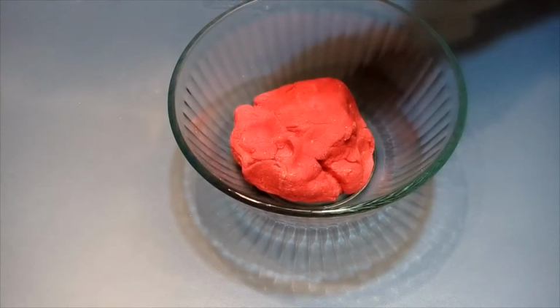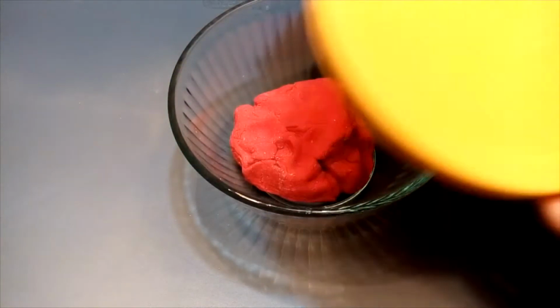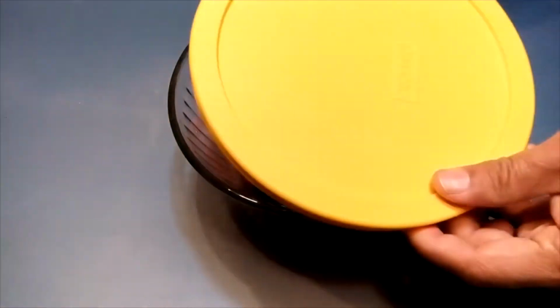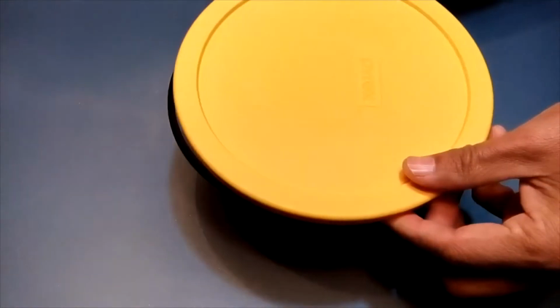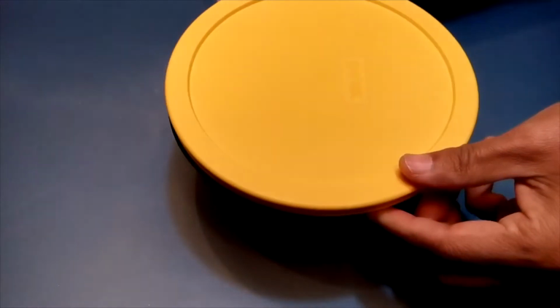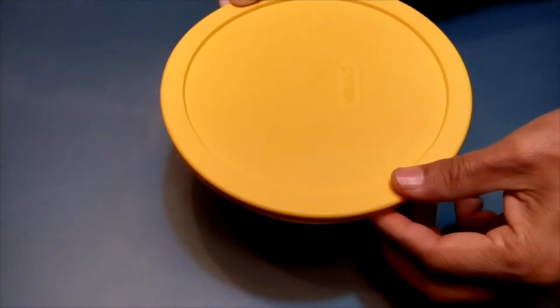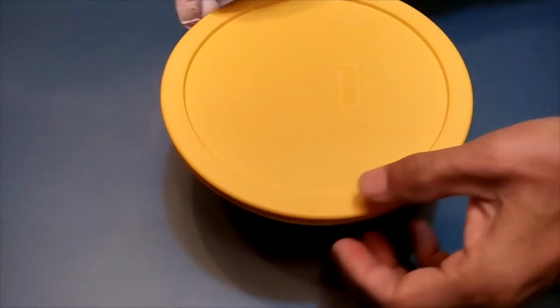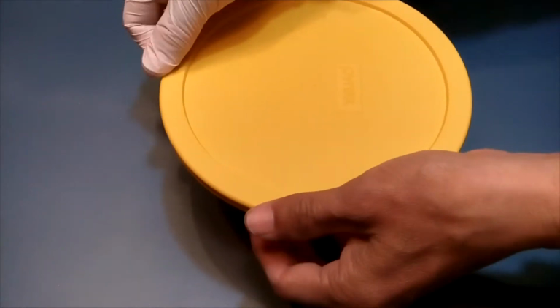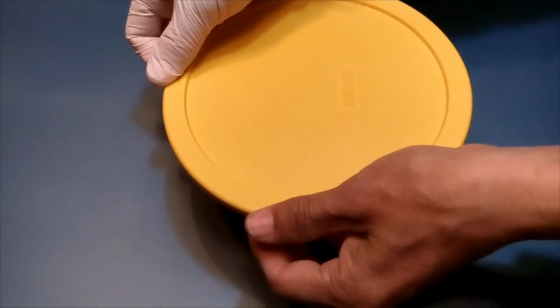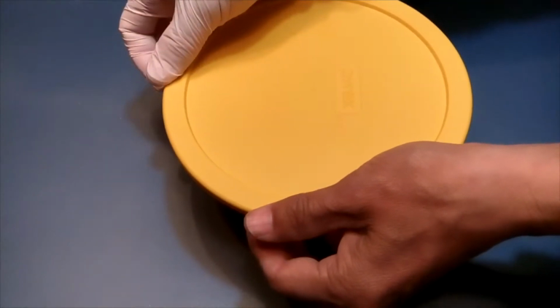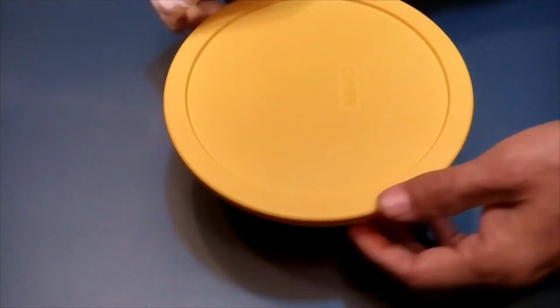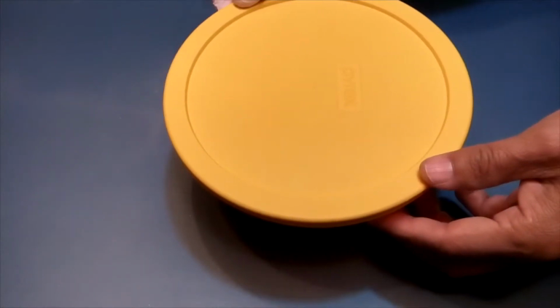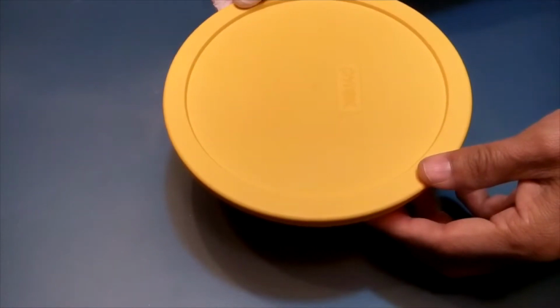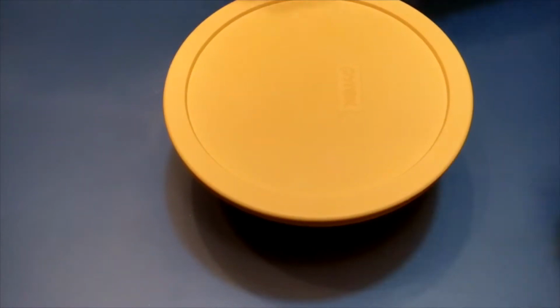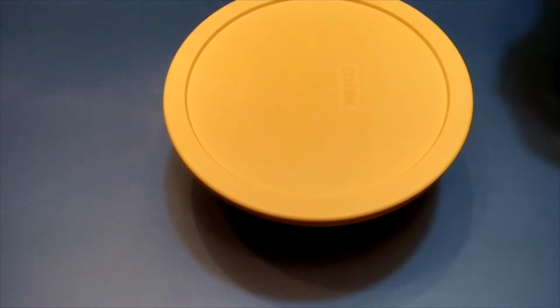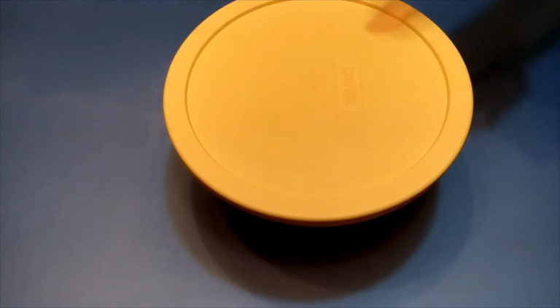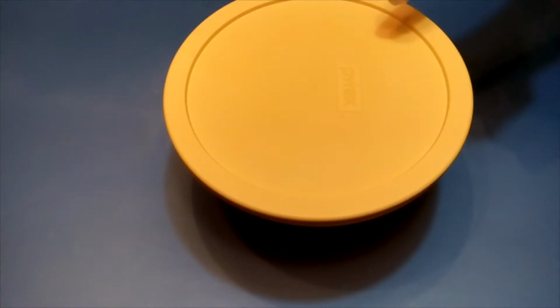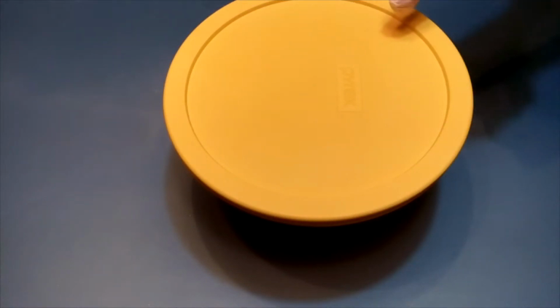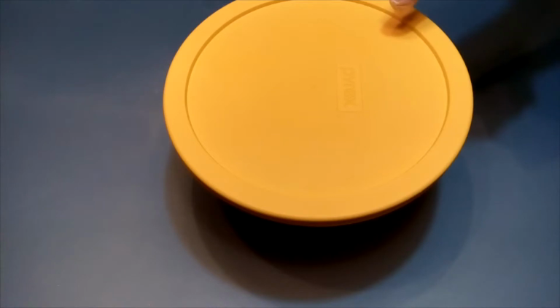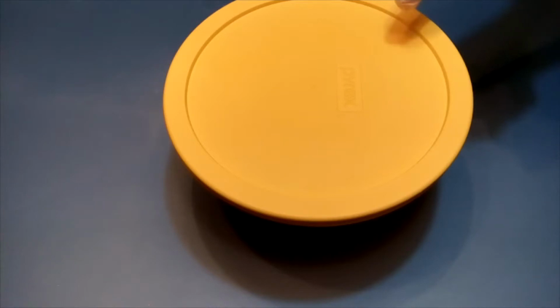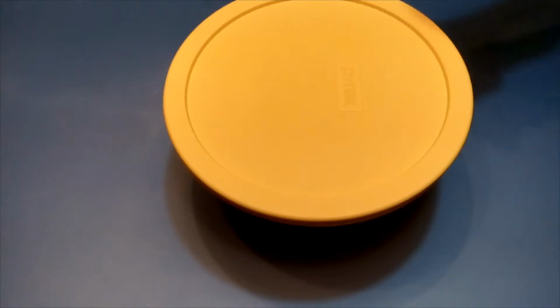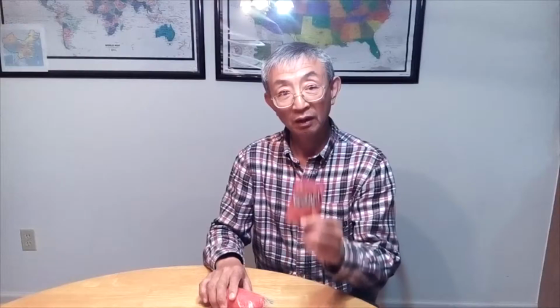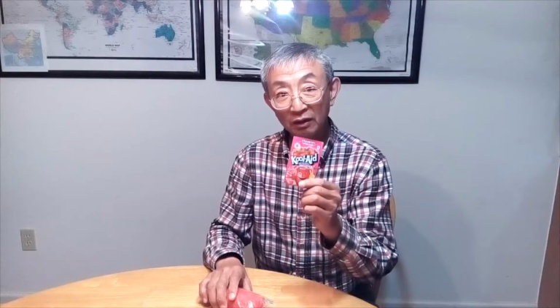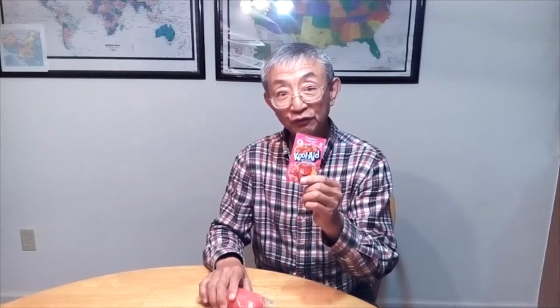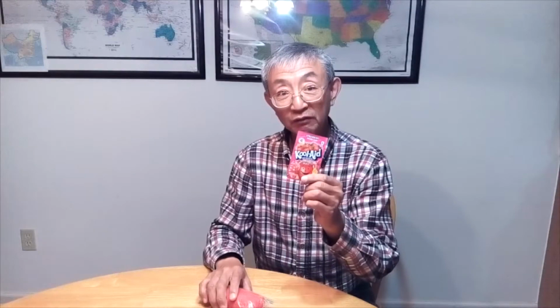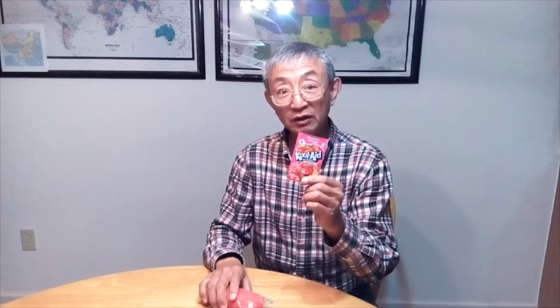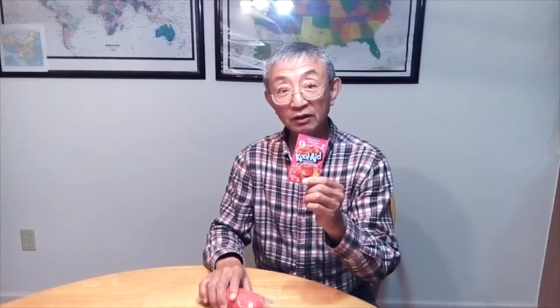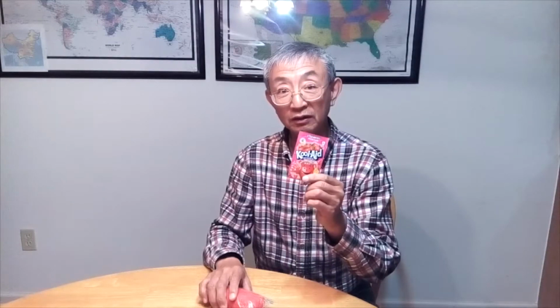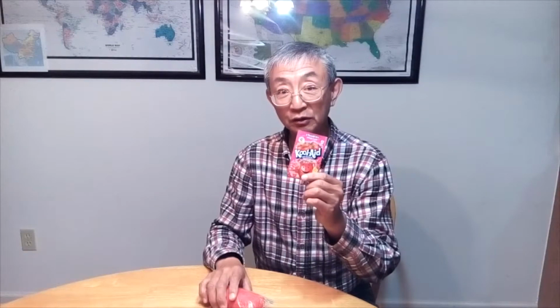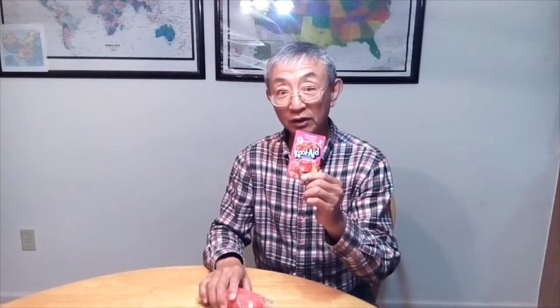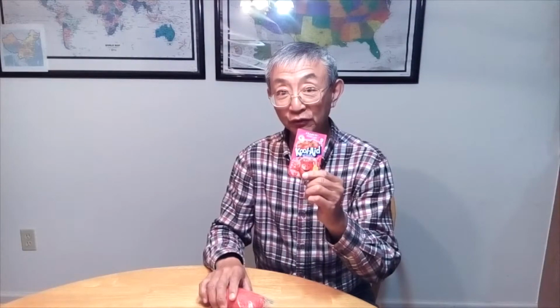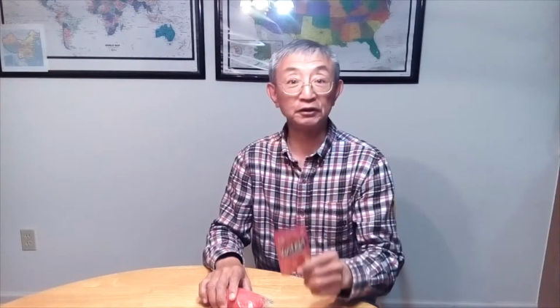Then cover it for about an hour. It'll be ready for fishing. The flavor can attract fish.